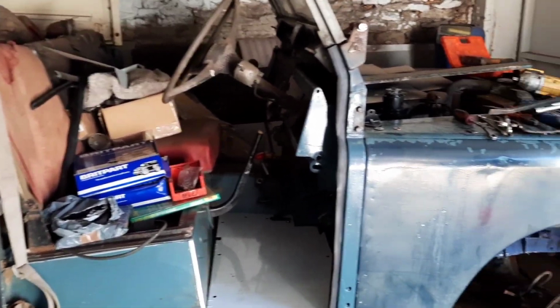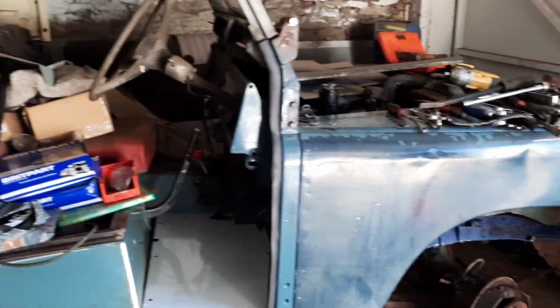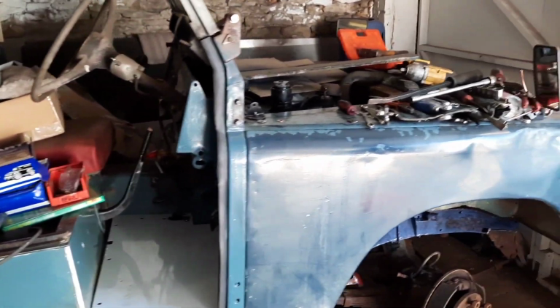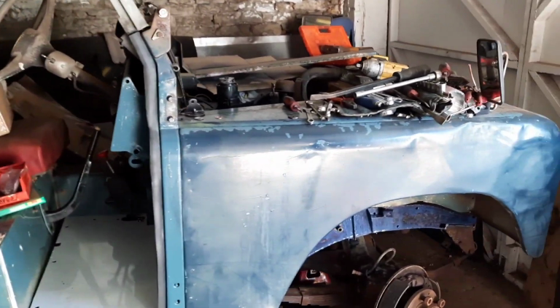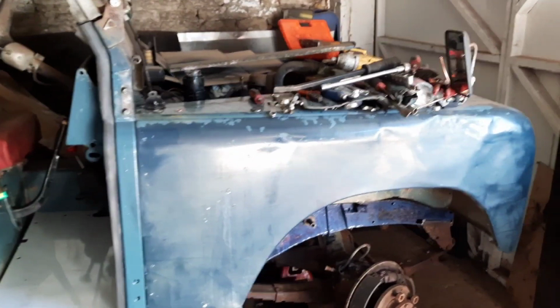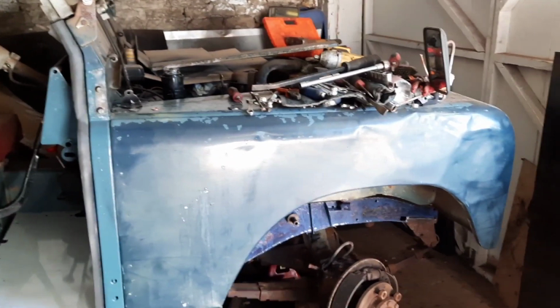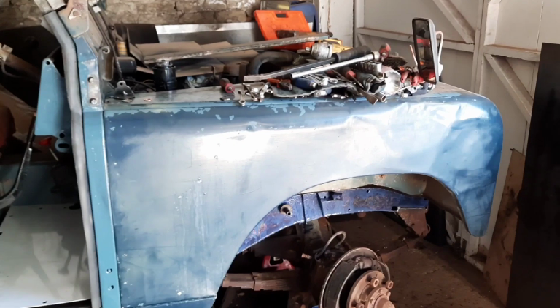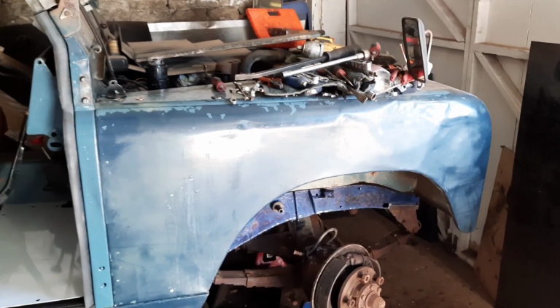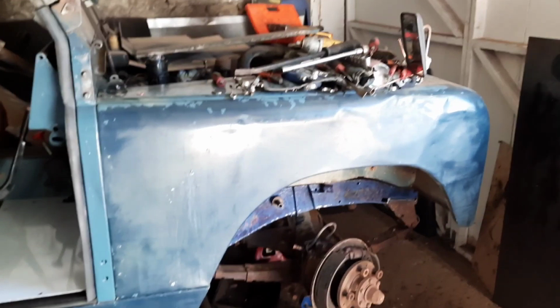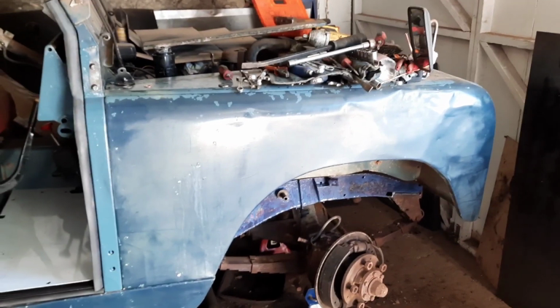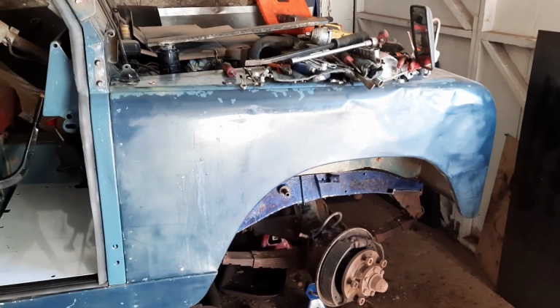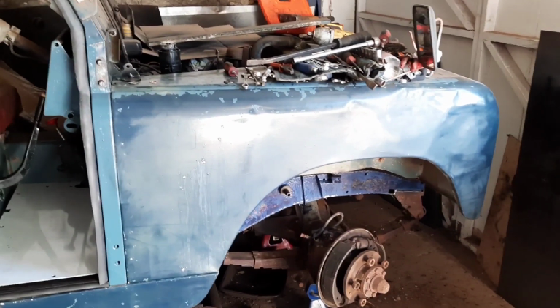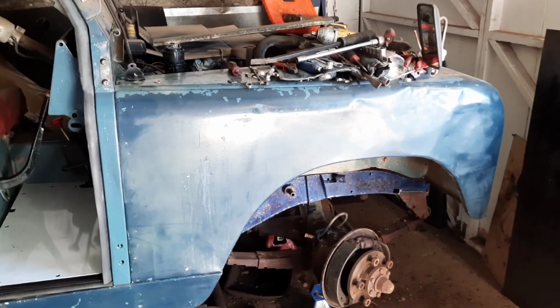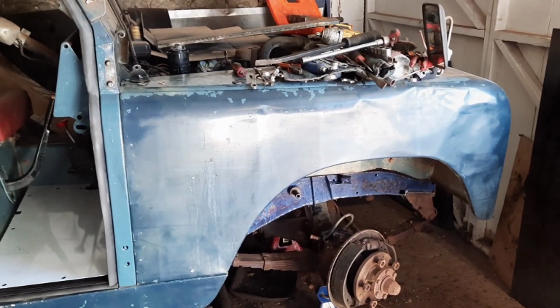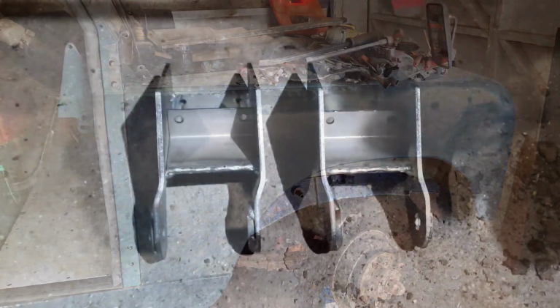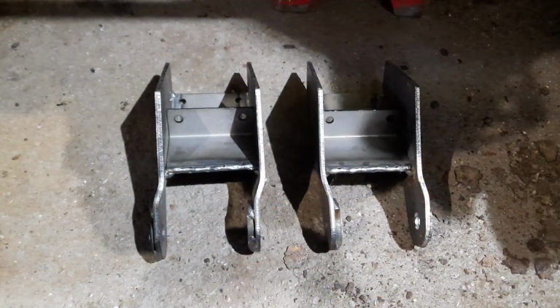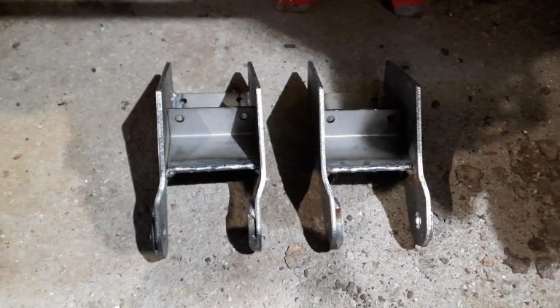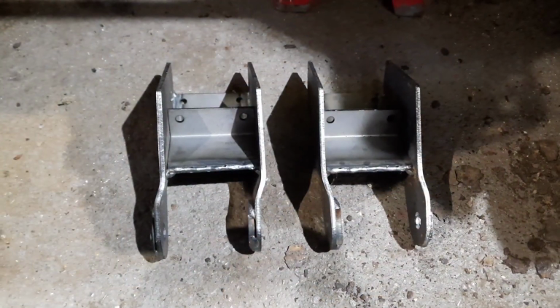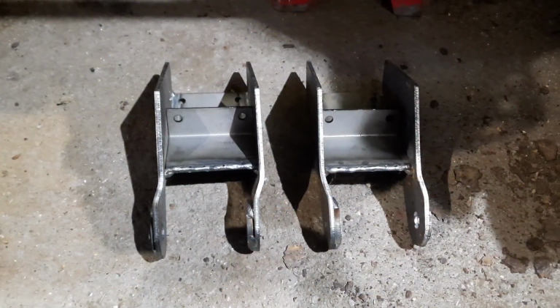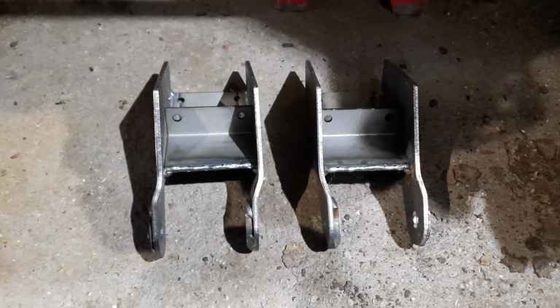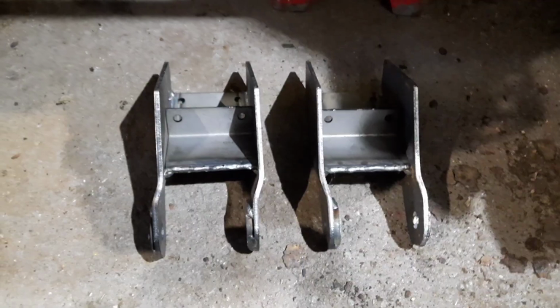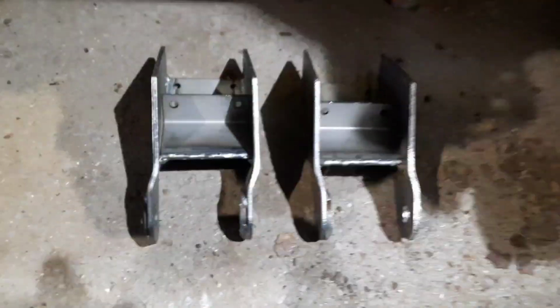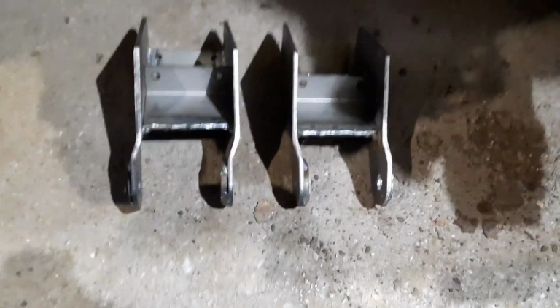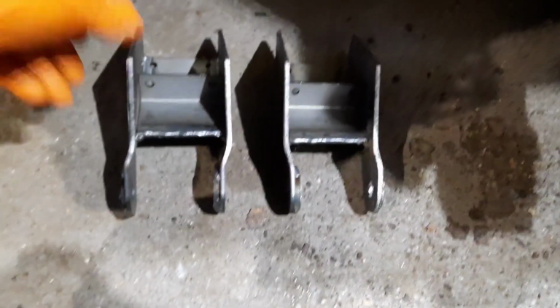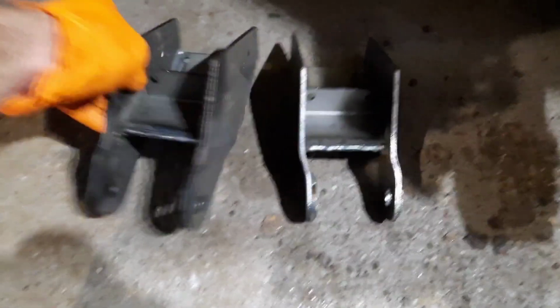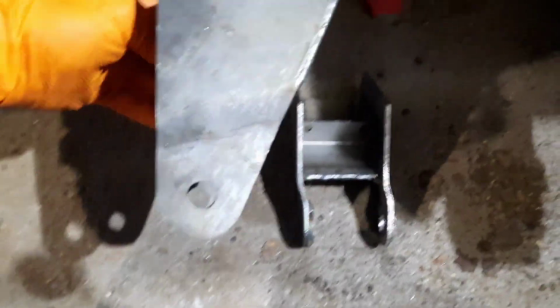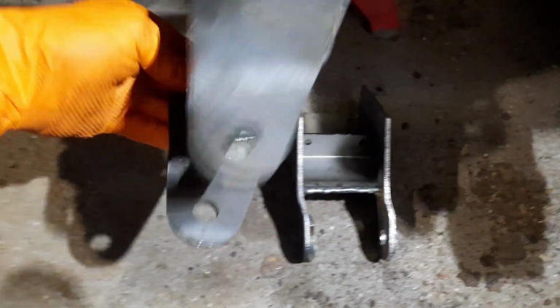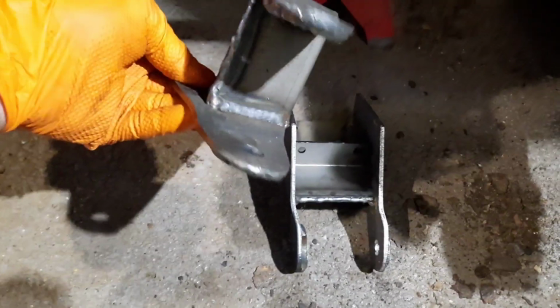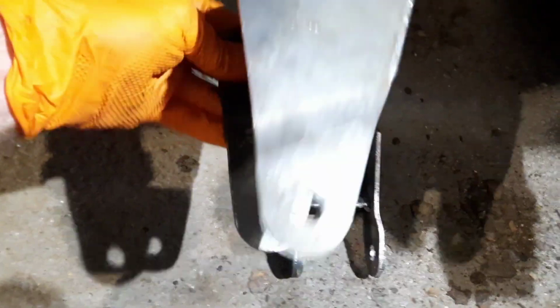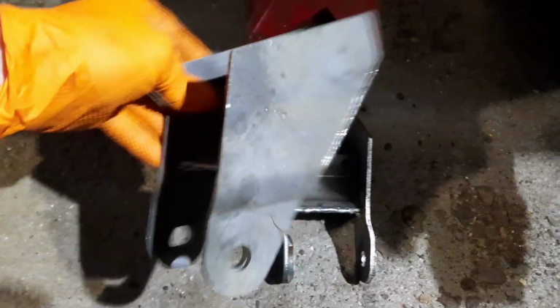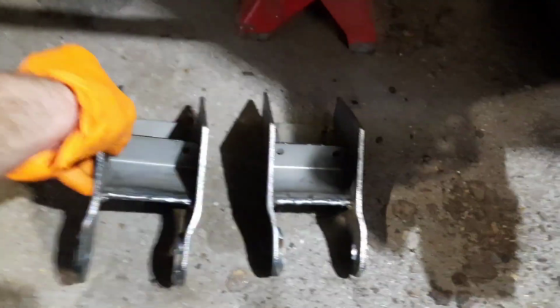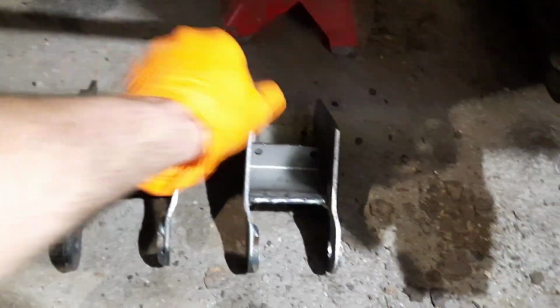Yeah, that's a little update. I'll do a bit more when some more parts arrive. Look what's turned up in the post — my spring hanger repairs, front spring mounts for the Series 2A.